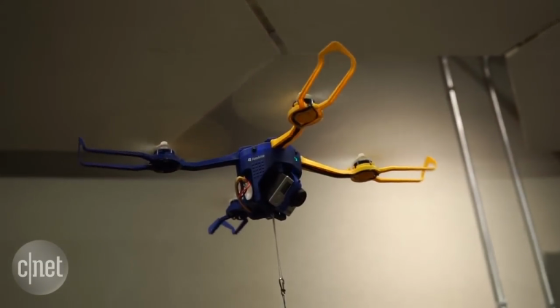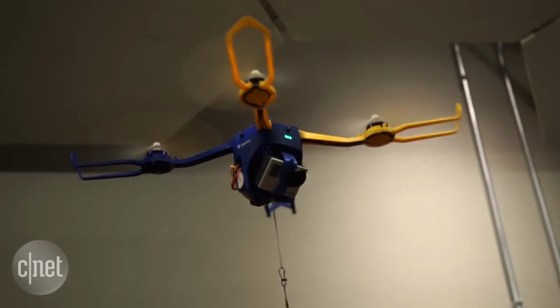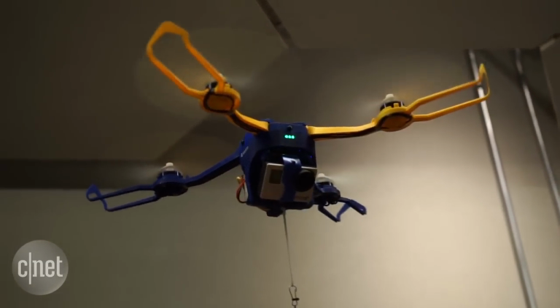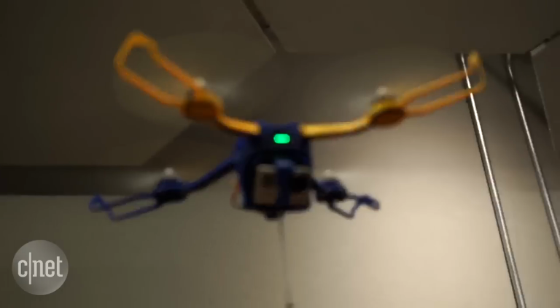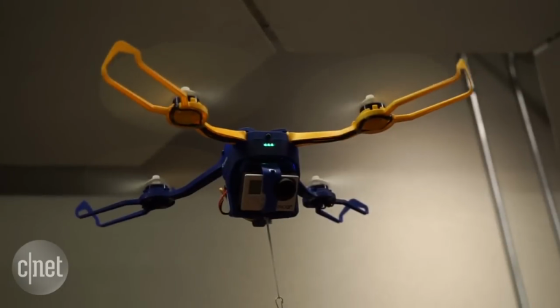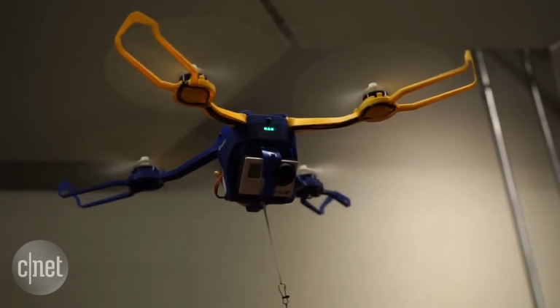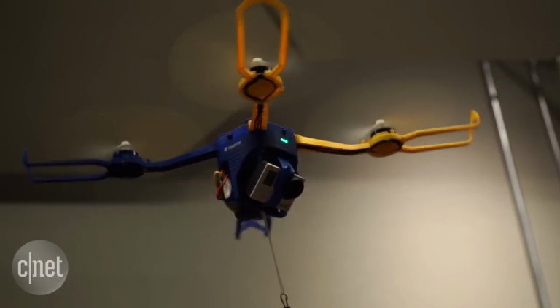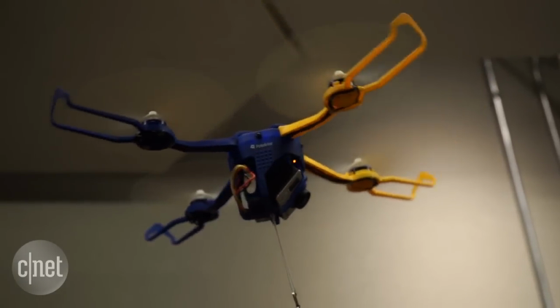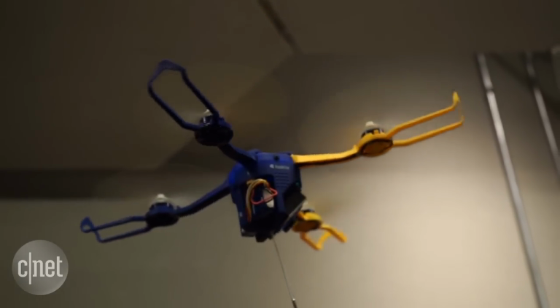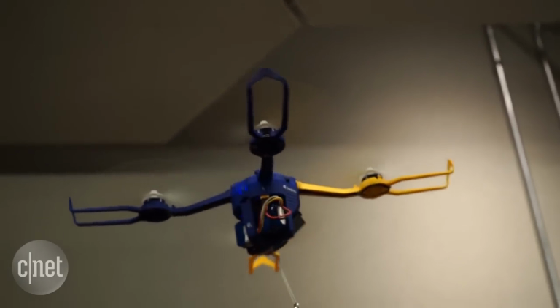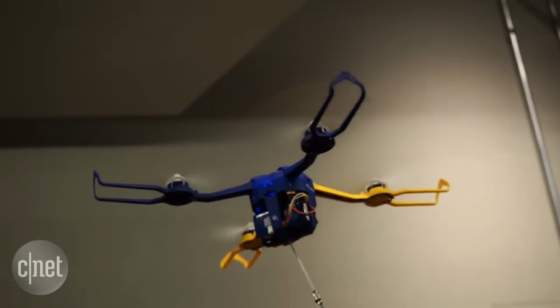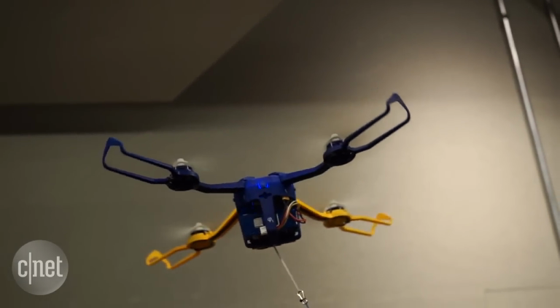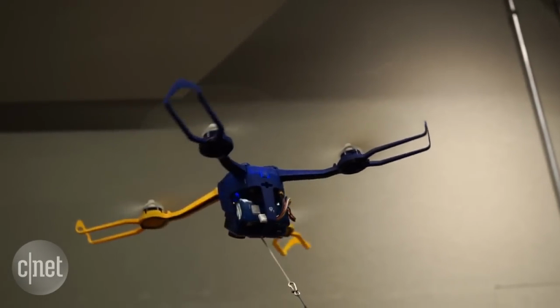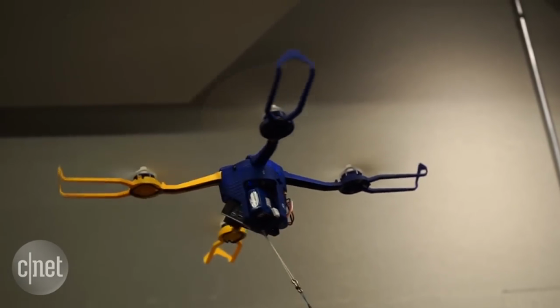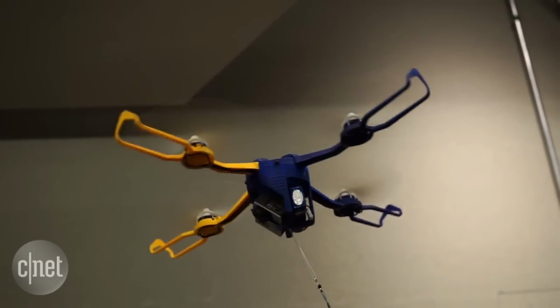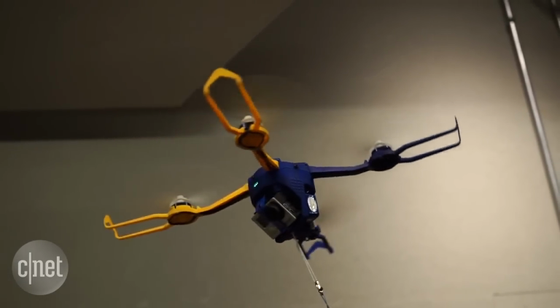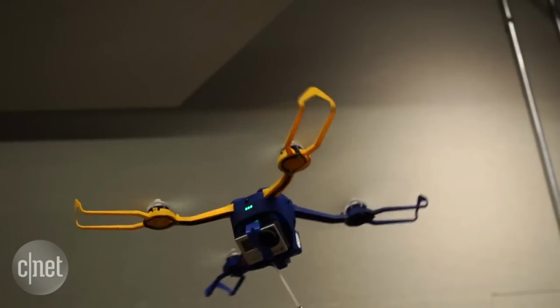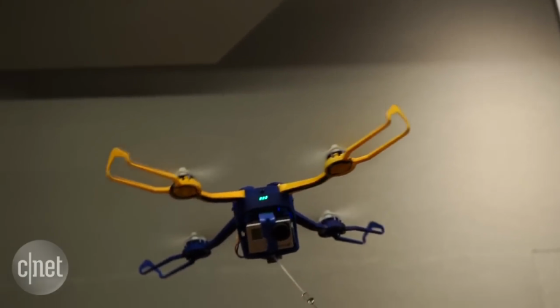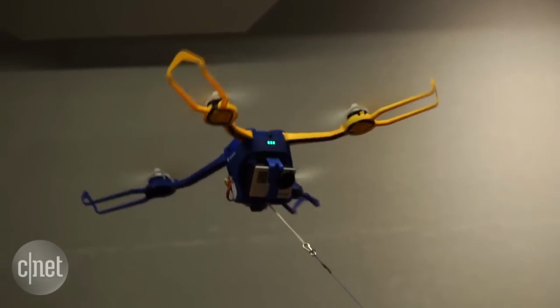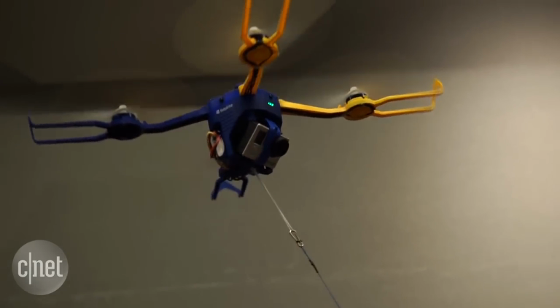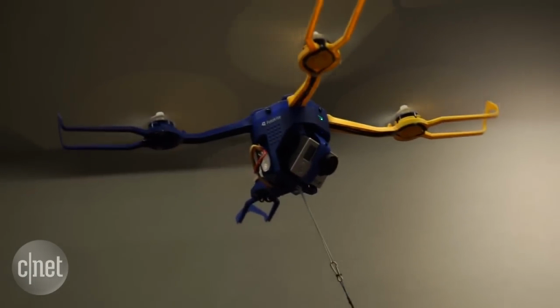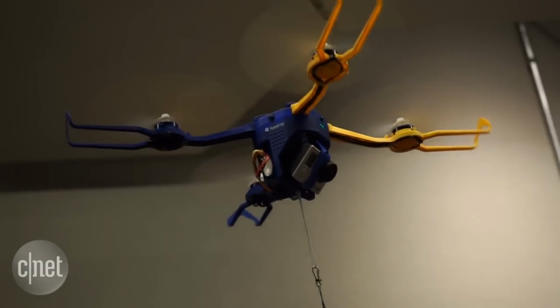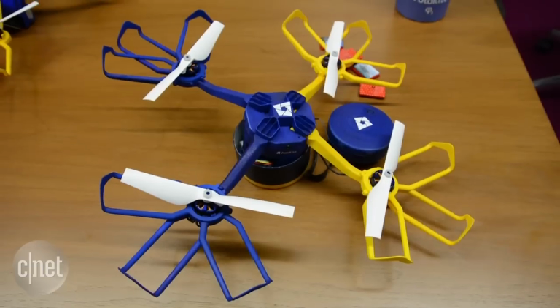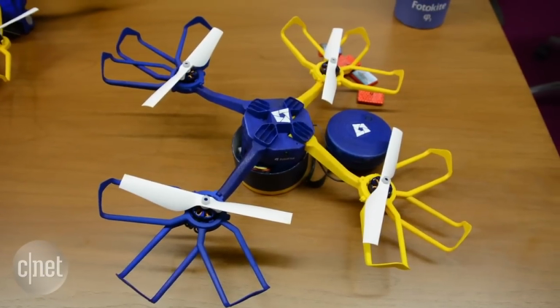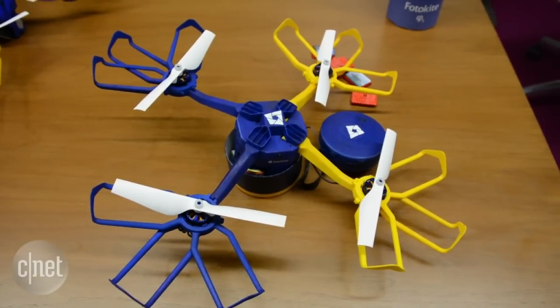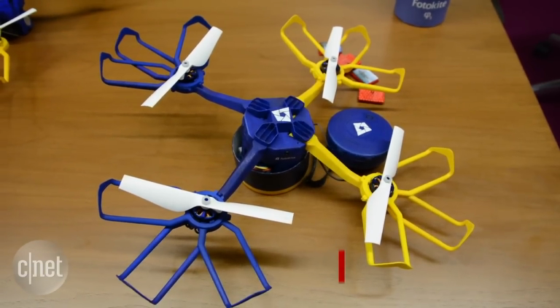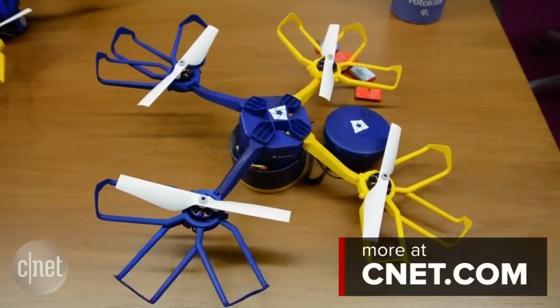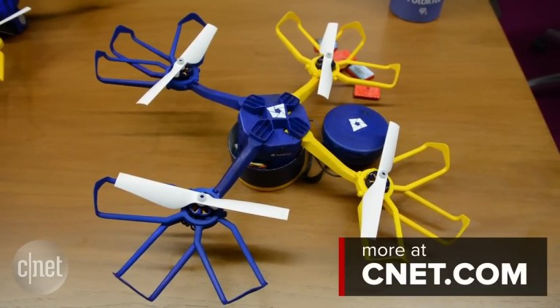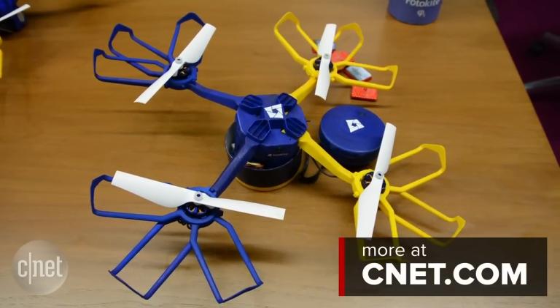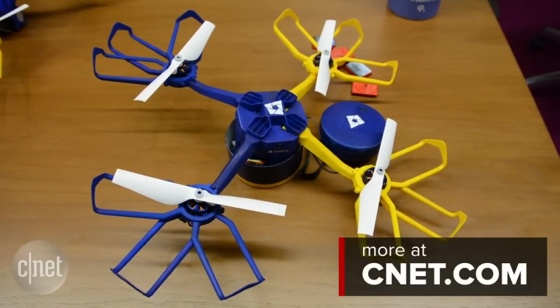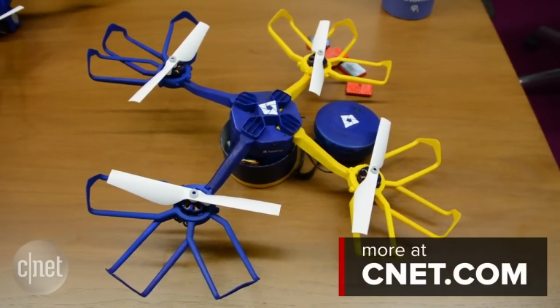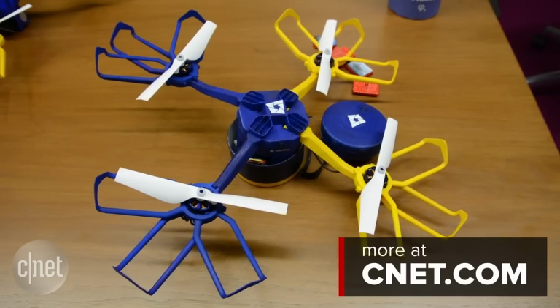The Photokite Fi is available via an Indiegogo campaign for $349 without a GoPro, with a conservative estimated ship date of early 2016 should it reach its $300,000 funding goal. I'm Josh Goldman with CNET, thanks for watching.